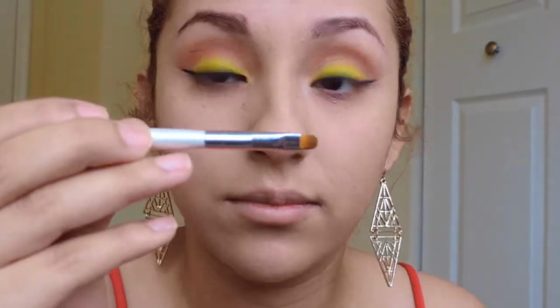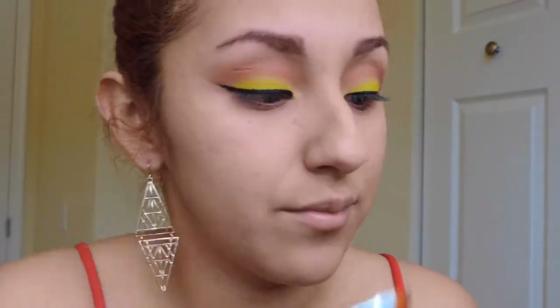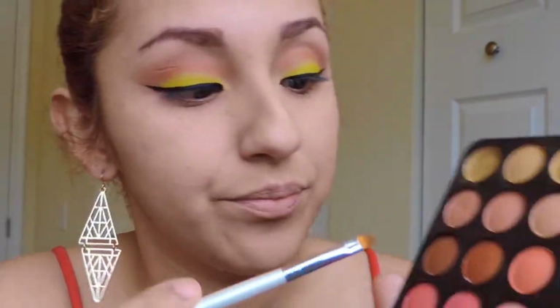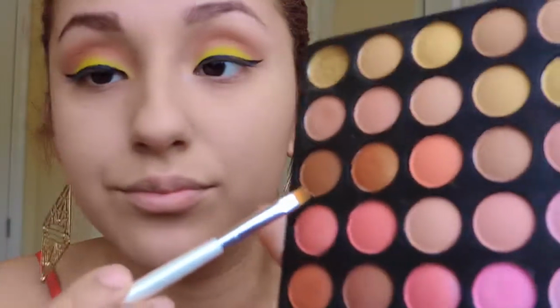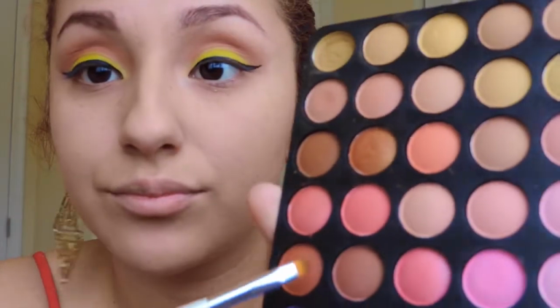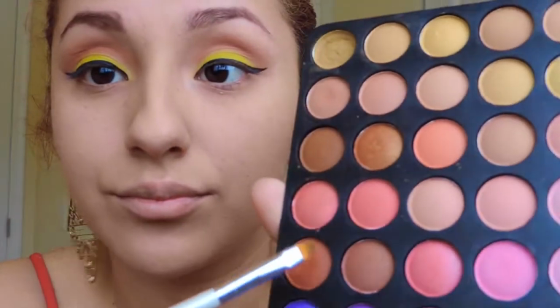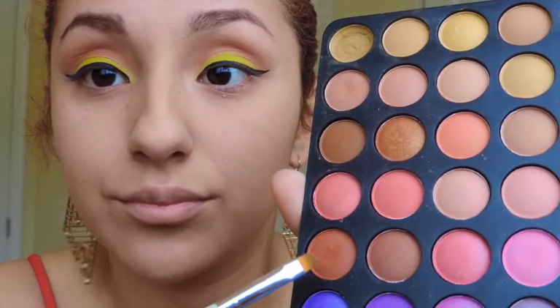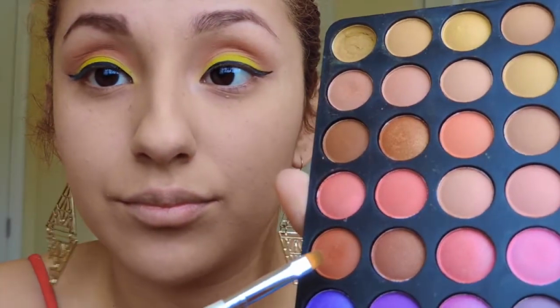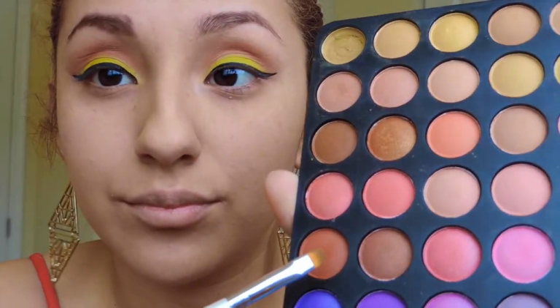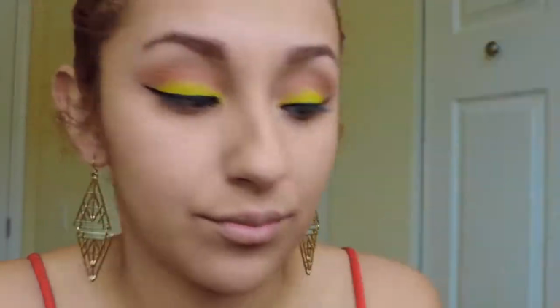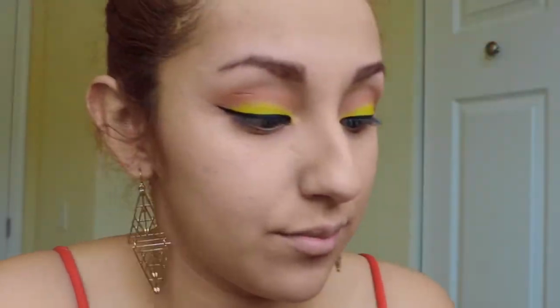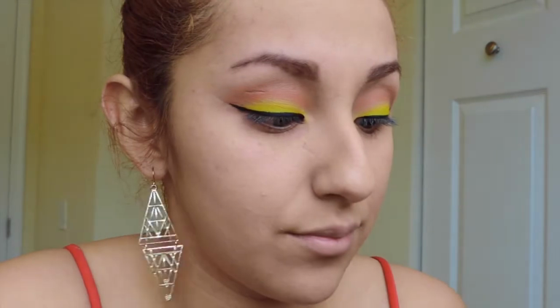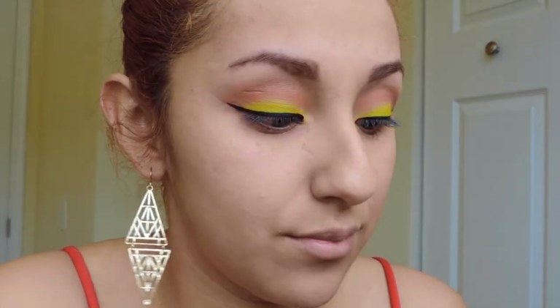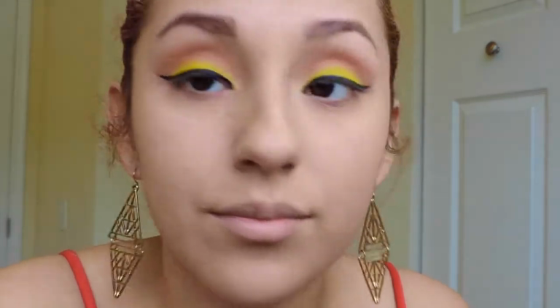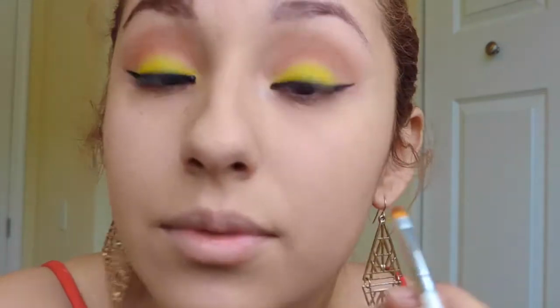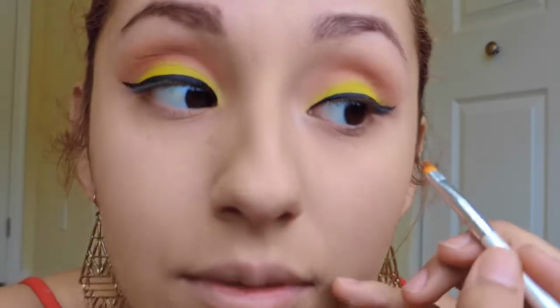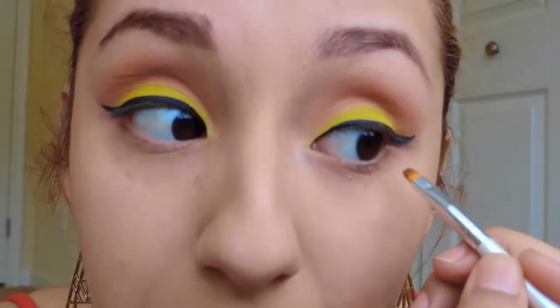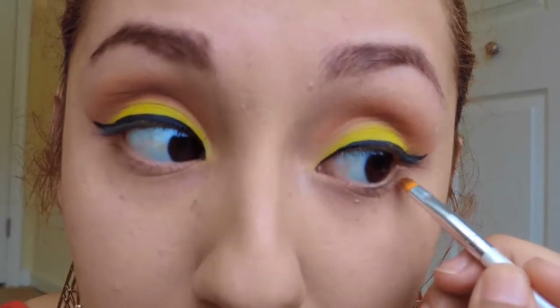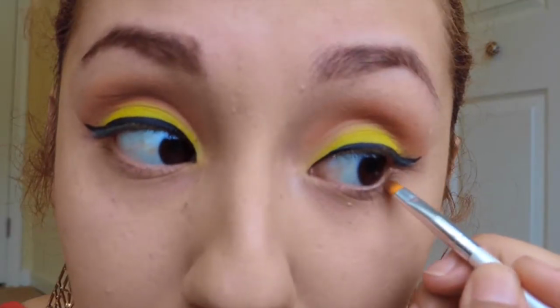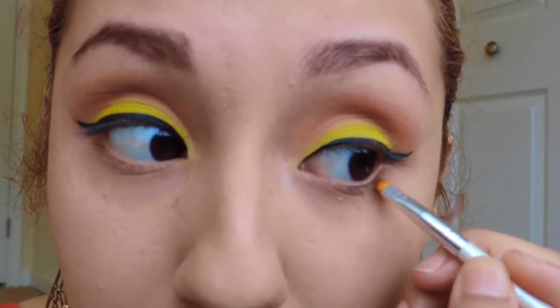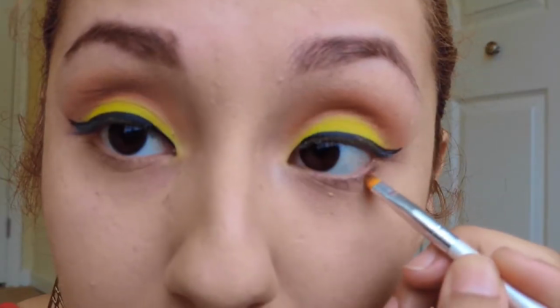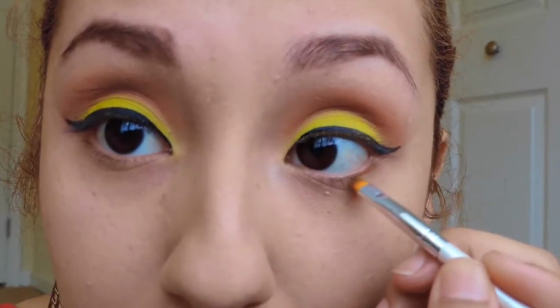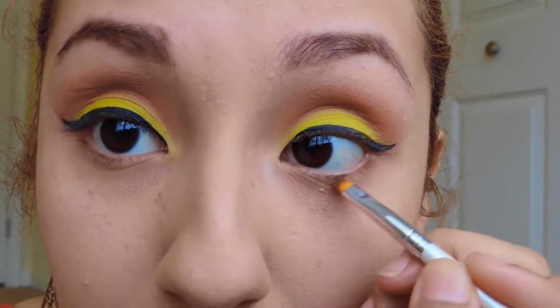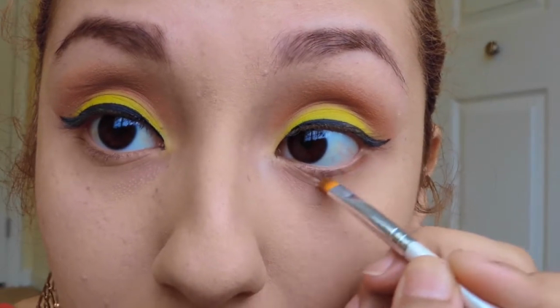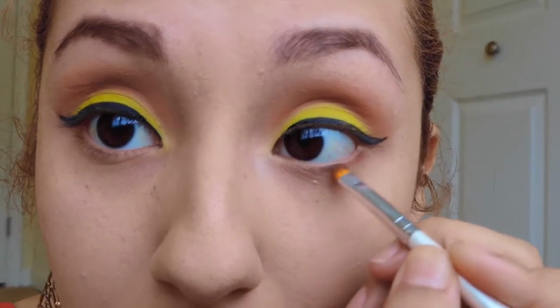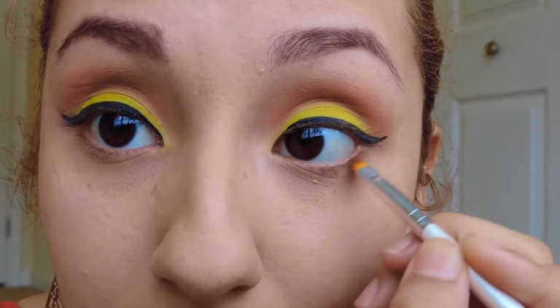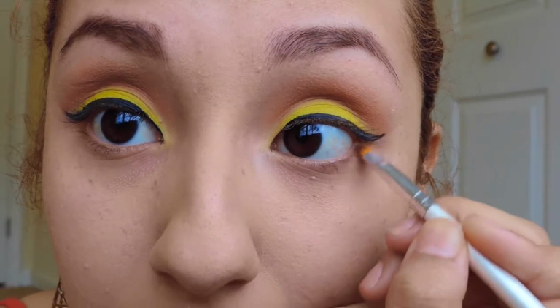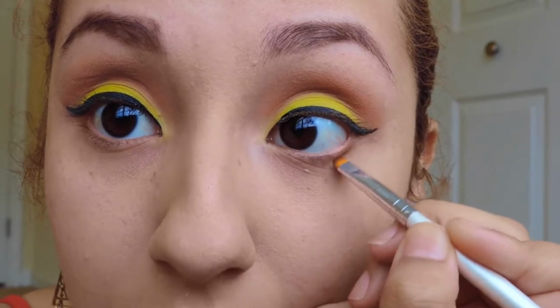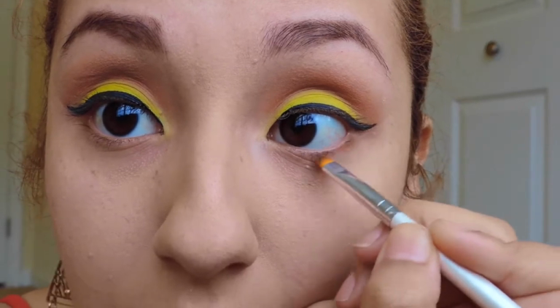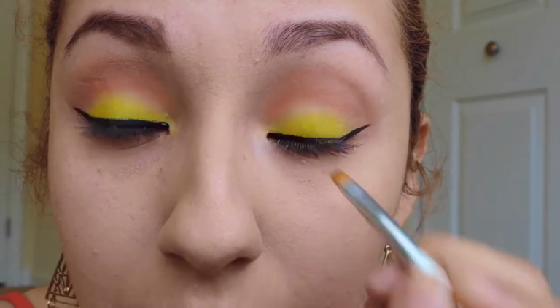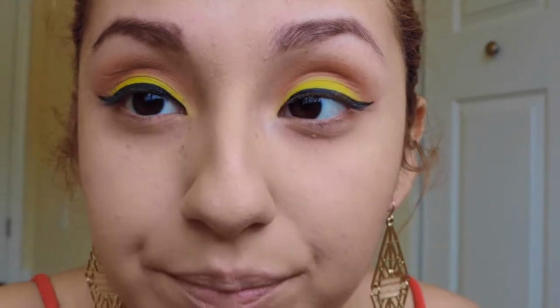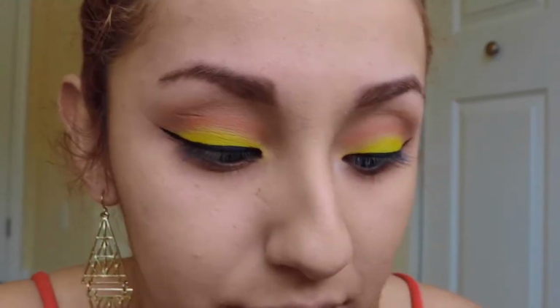Now you want to take a smudge brush and you're gonna want to smudge that under your waterline three-fourths of the way, and then you're gonna take the neon green and smudge that the rest of the way.